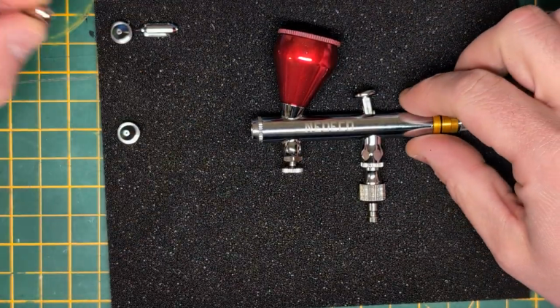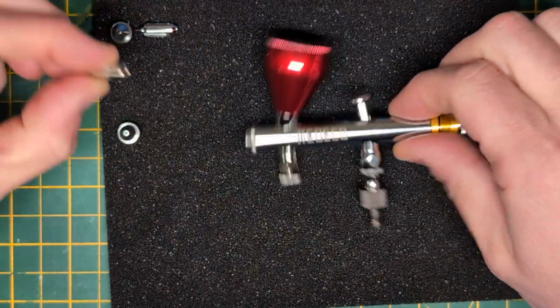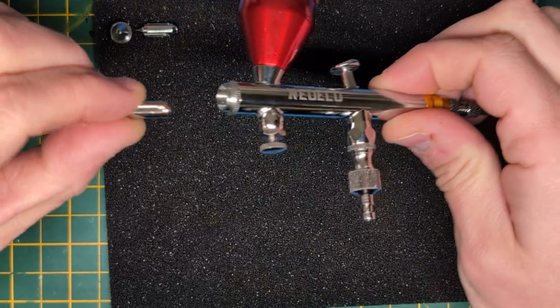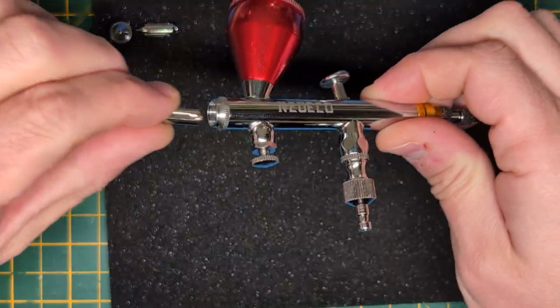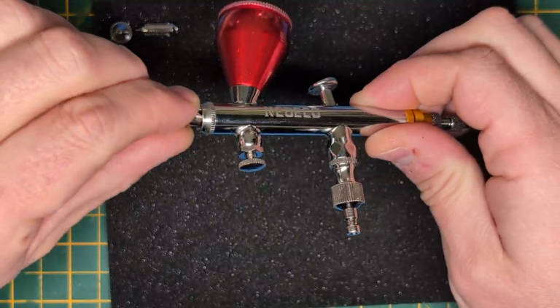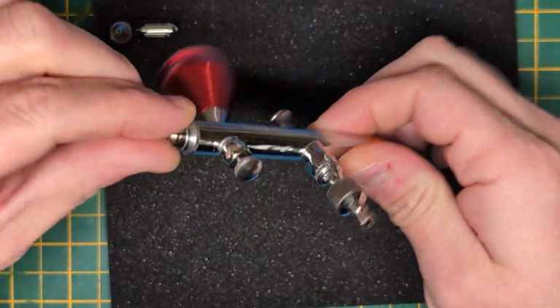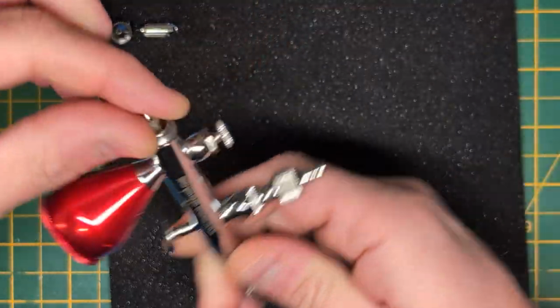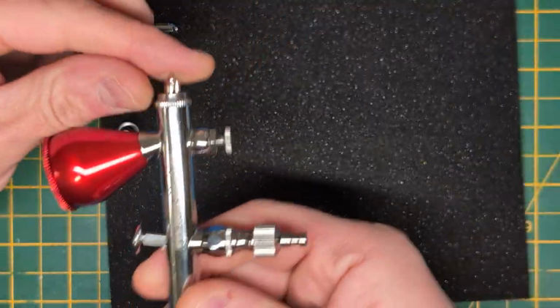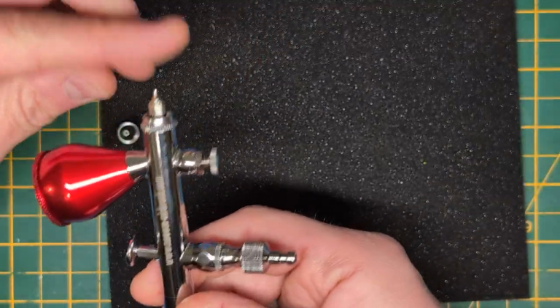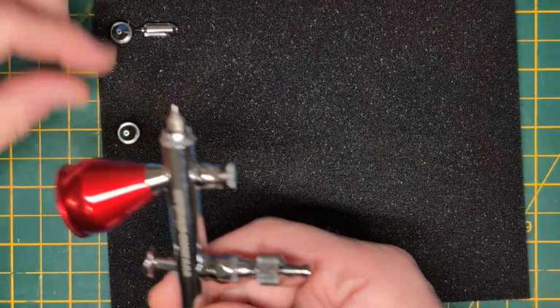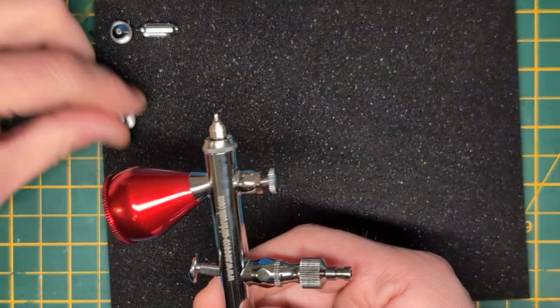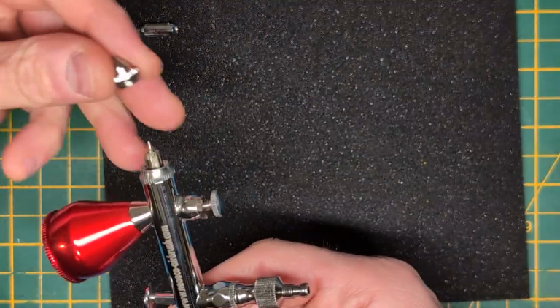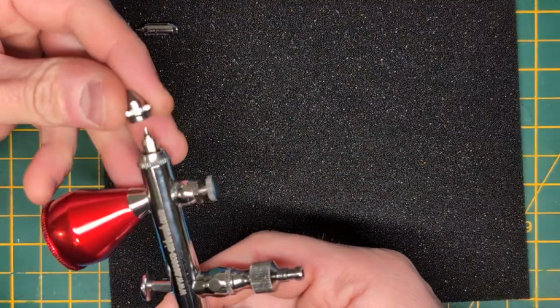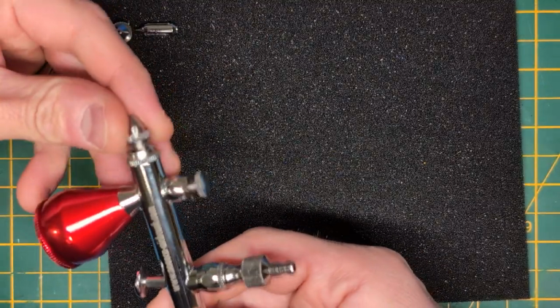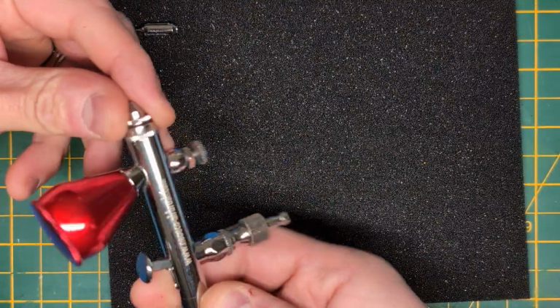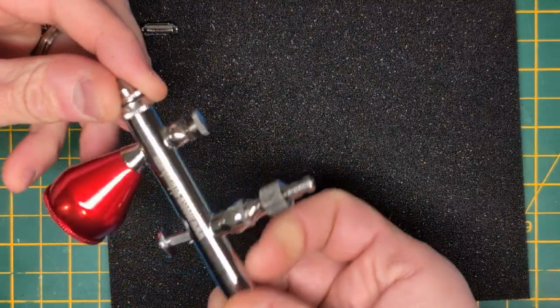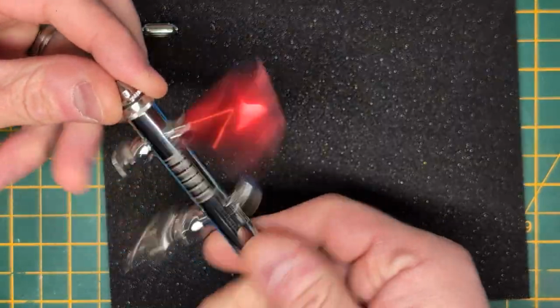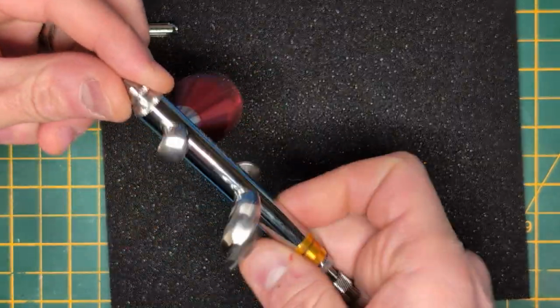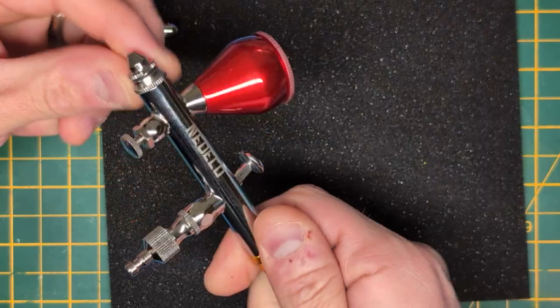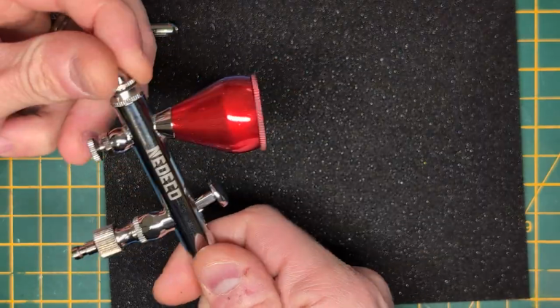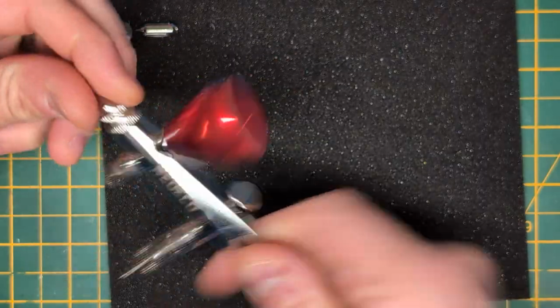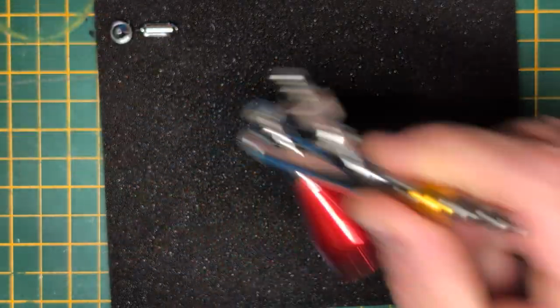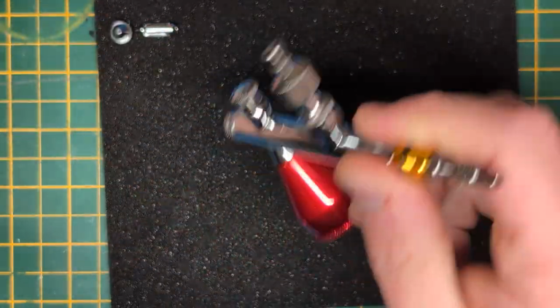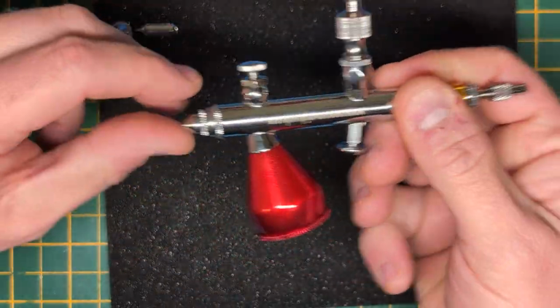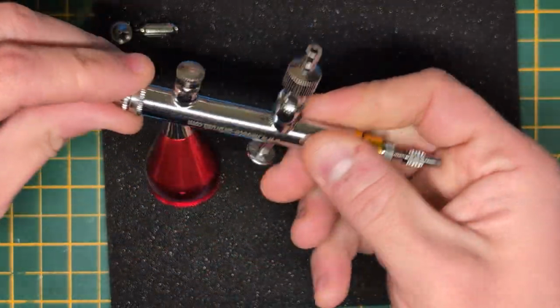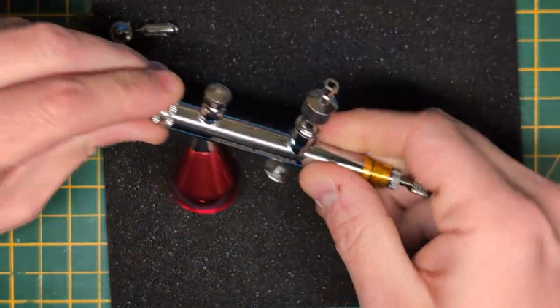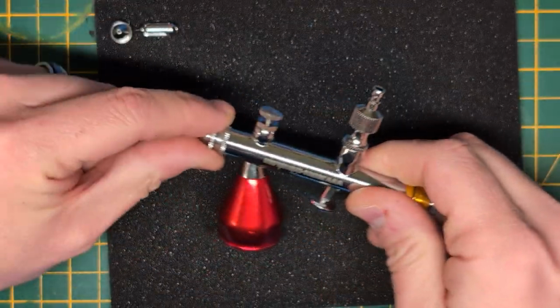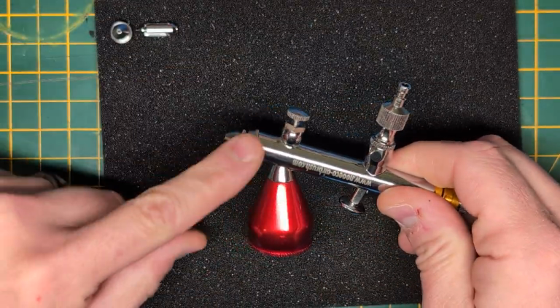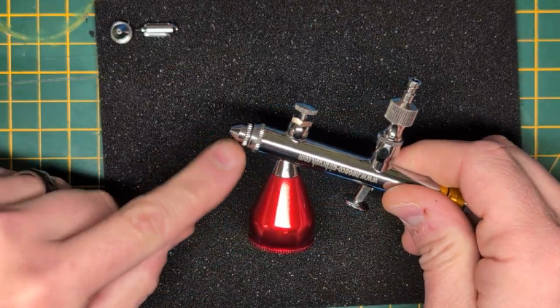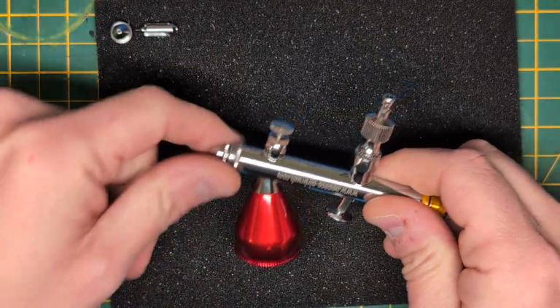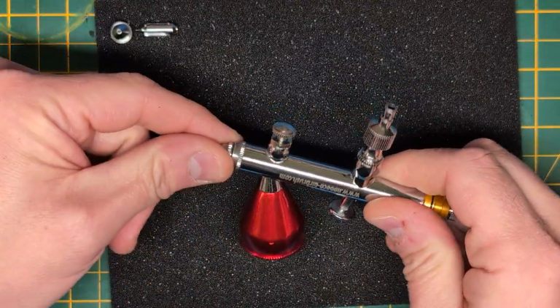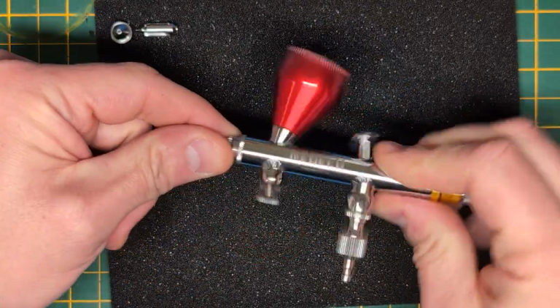Starting with the 0.3mm nozzle, you can see it inserts fully. I can put the cap on and screw it down. That's not fully tight to spray with, but it's on there and it's not coming off.